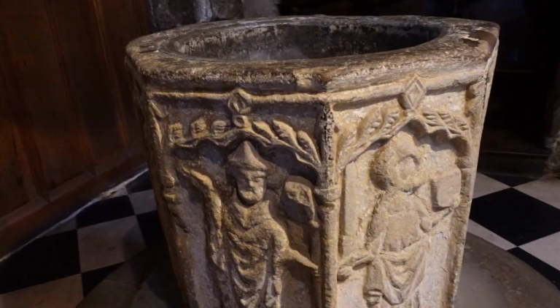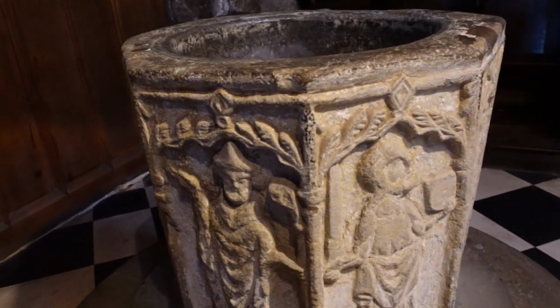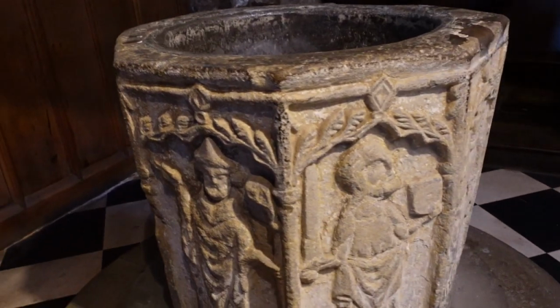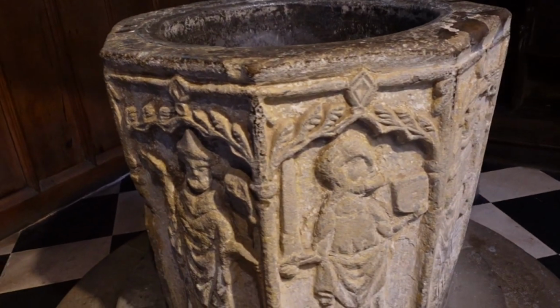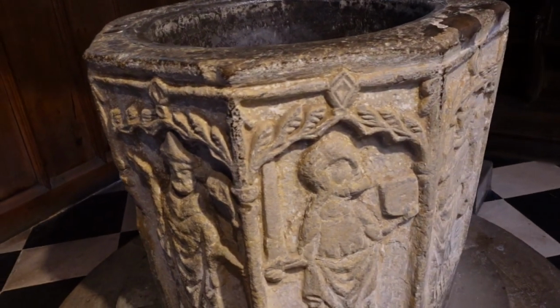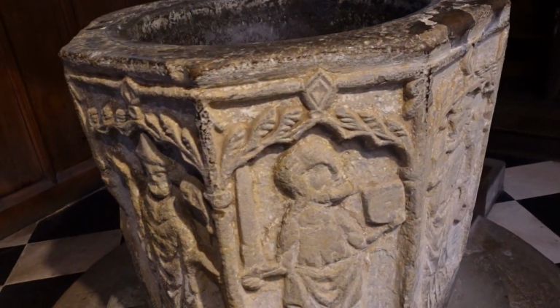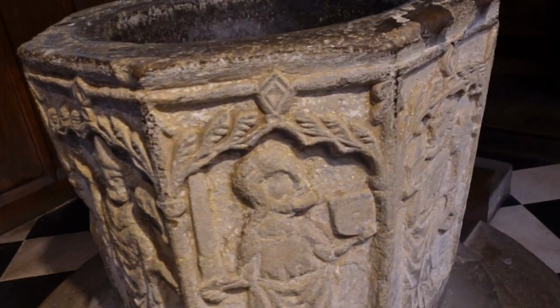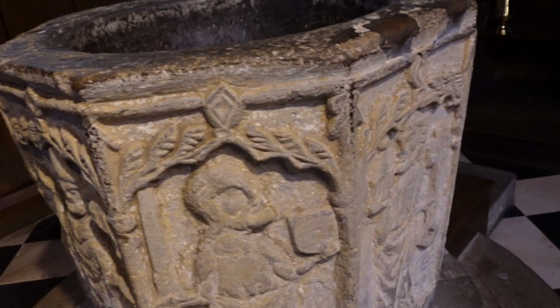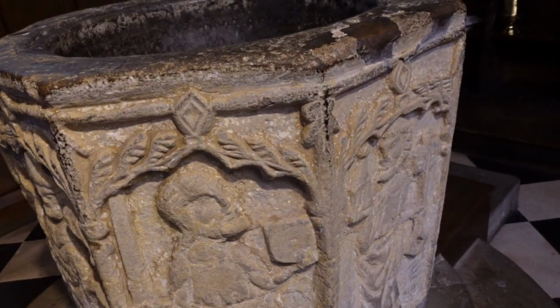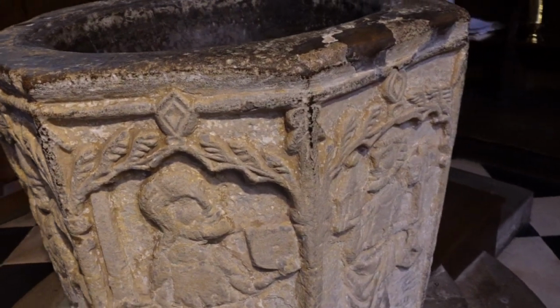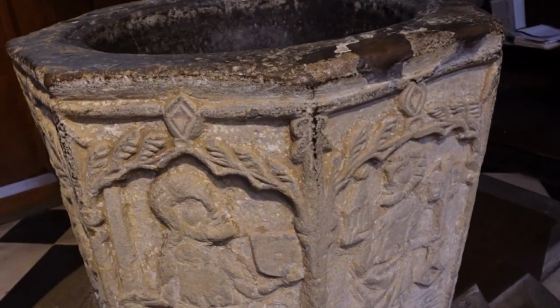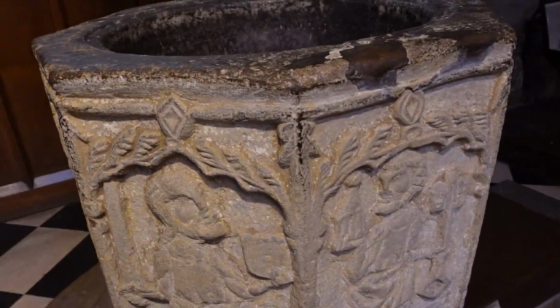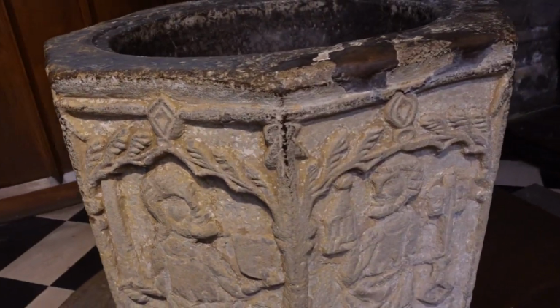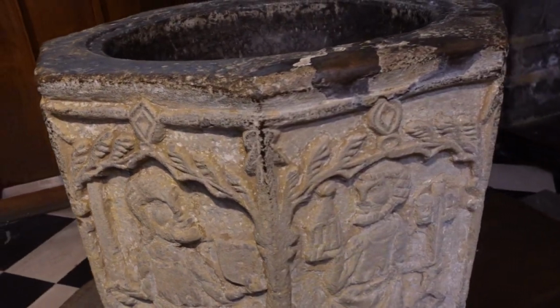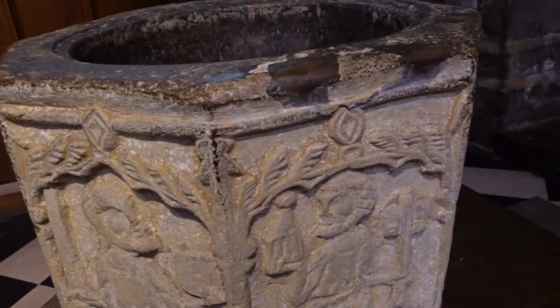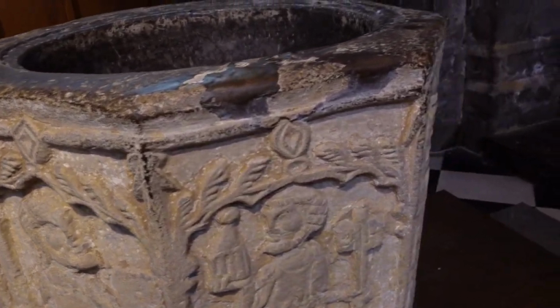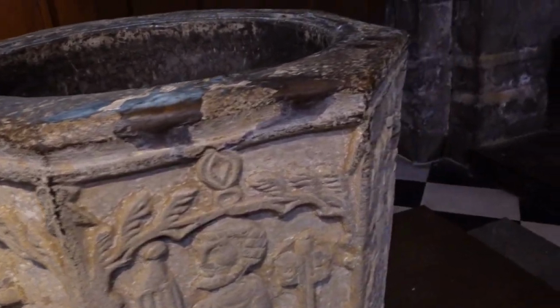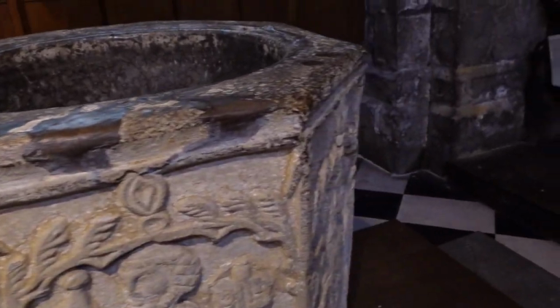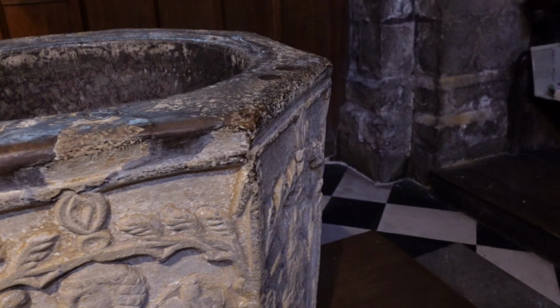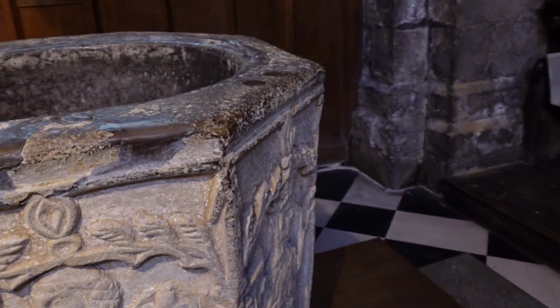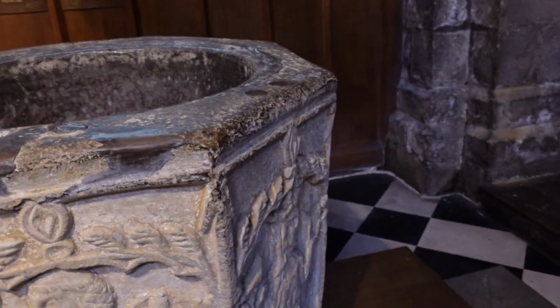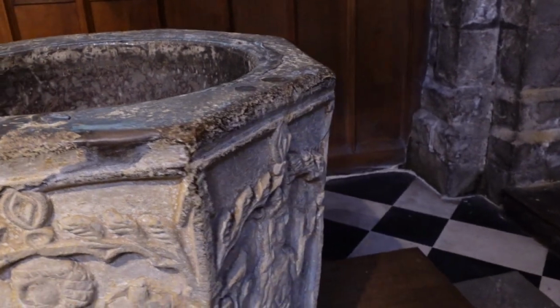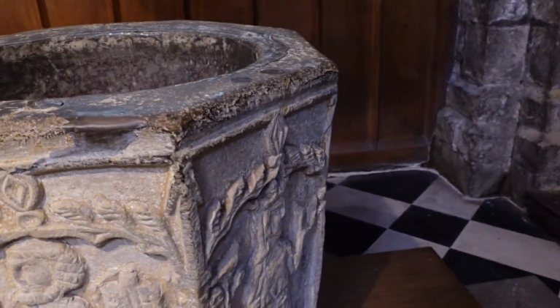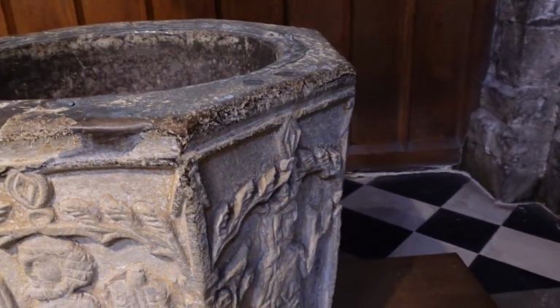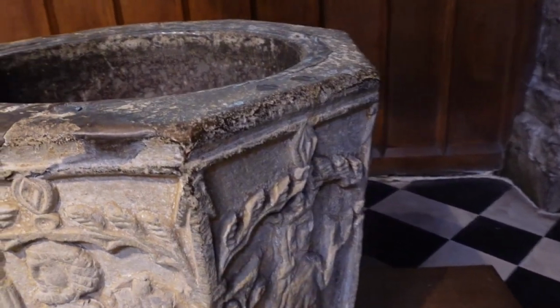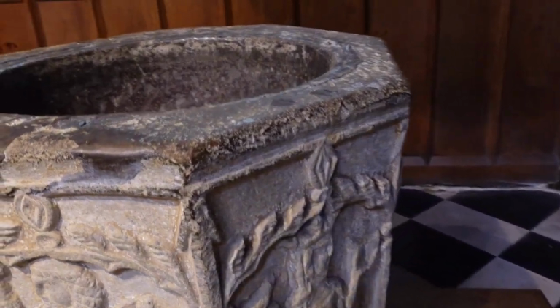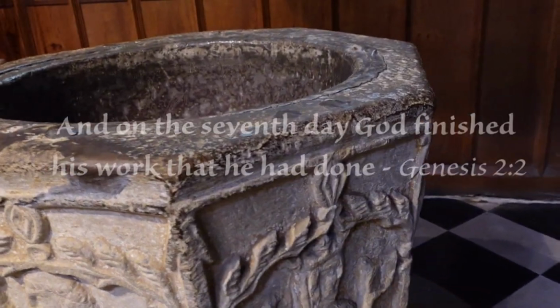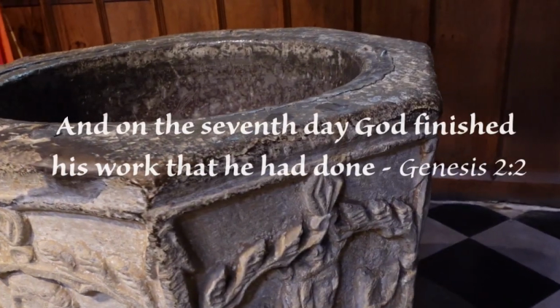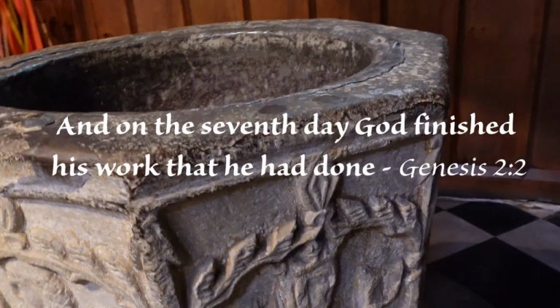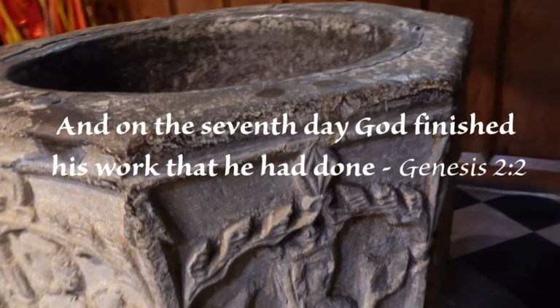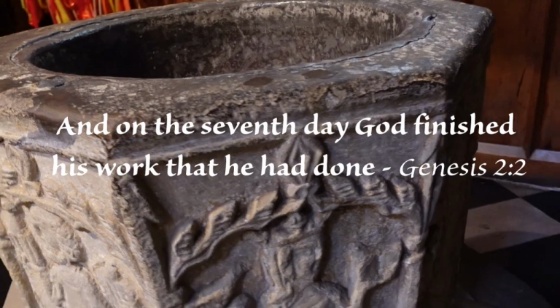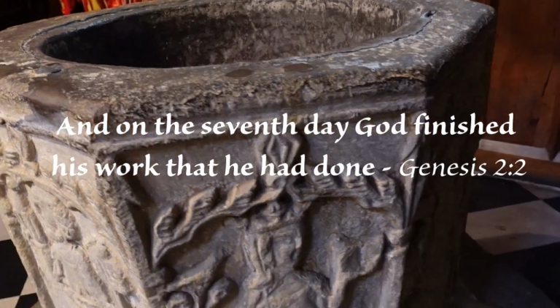Like the church's tower, All Saints' font has eight sides. Octagonal designs were popular, as the number 8 in Christian numerology symbolises a new beginning, and follows 7, which is seen as the complete number.